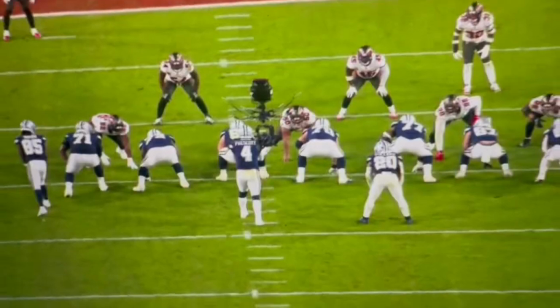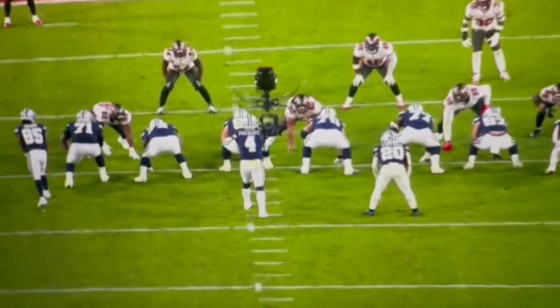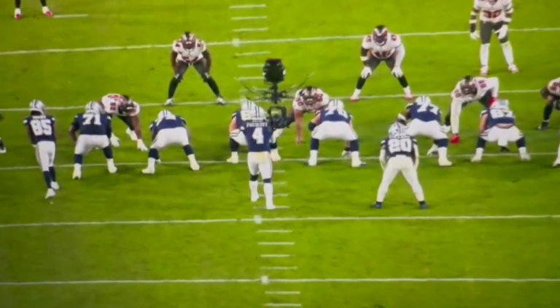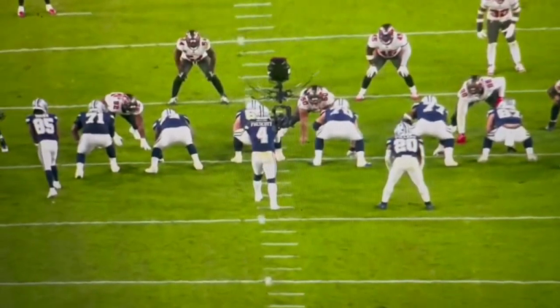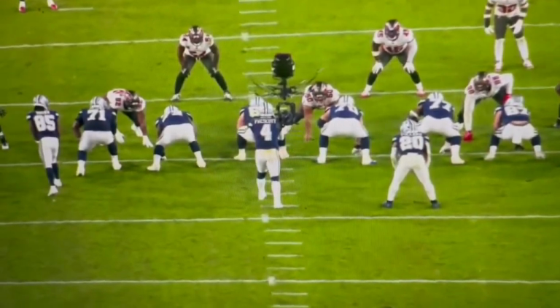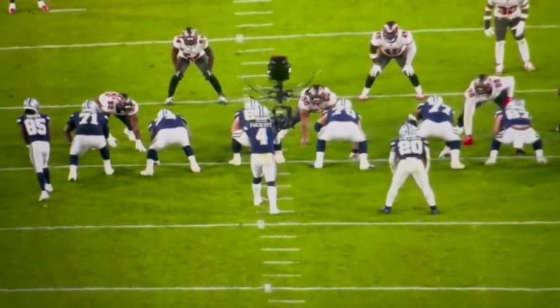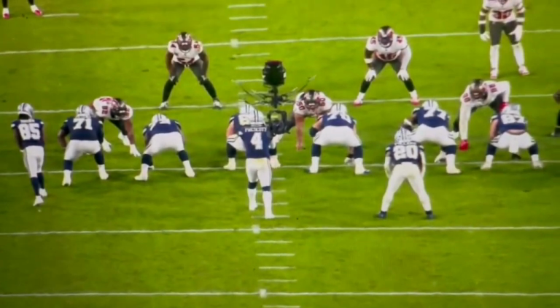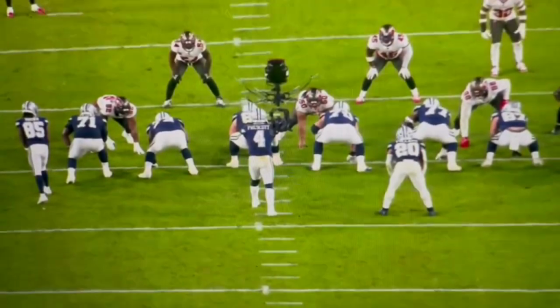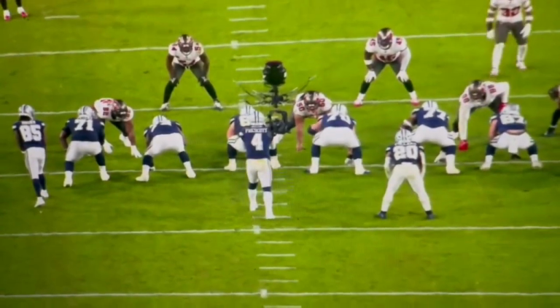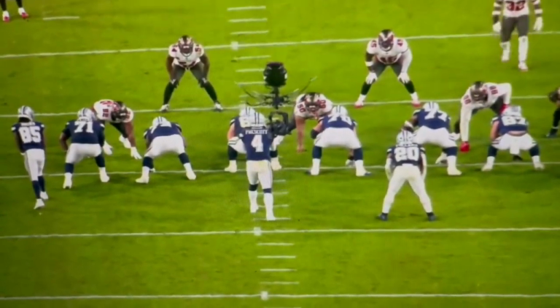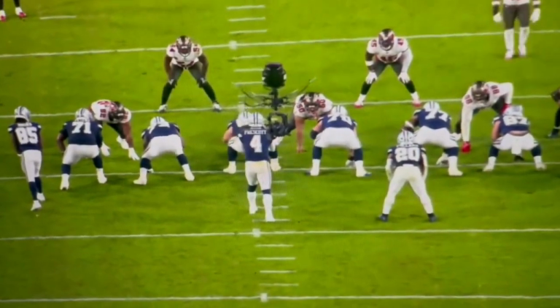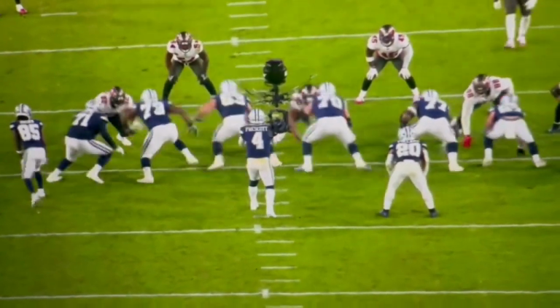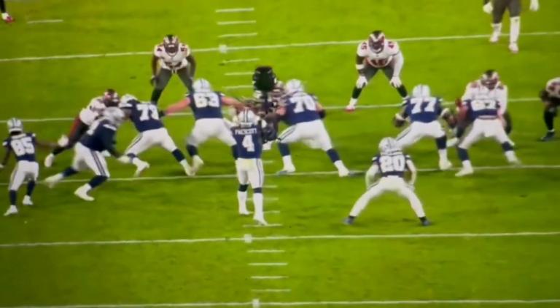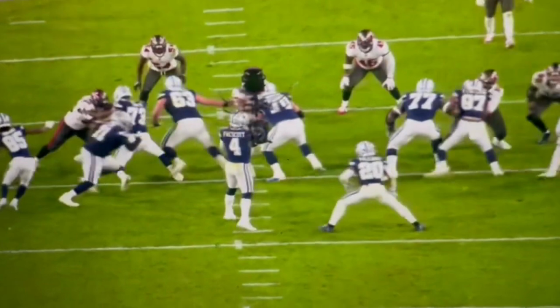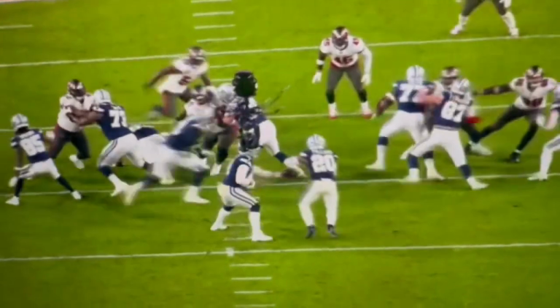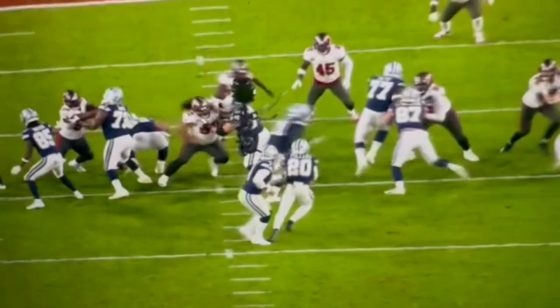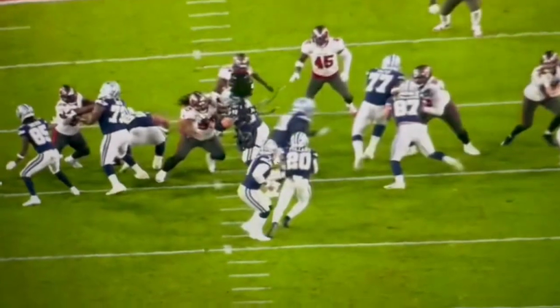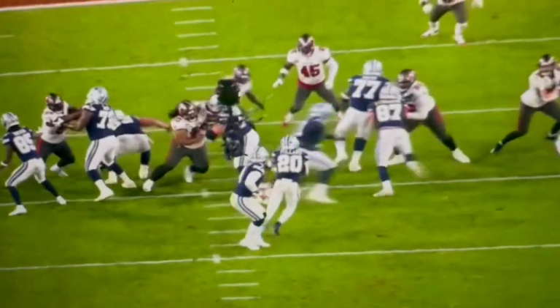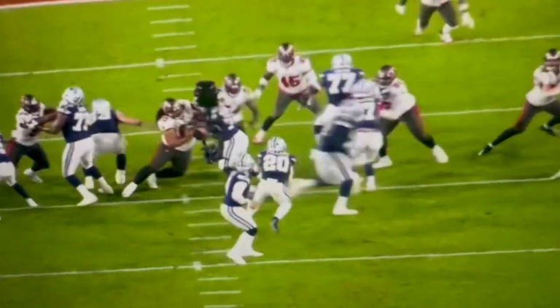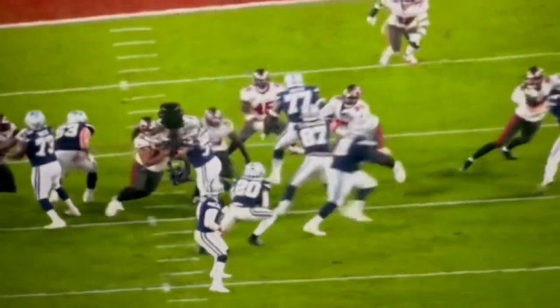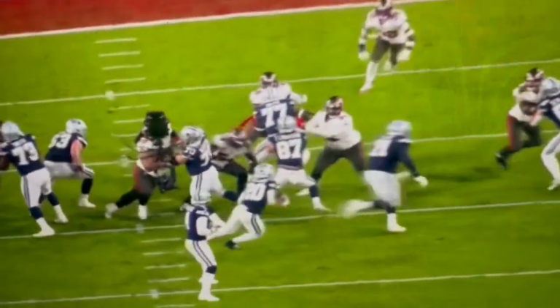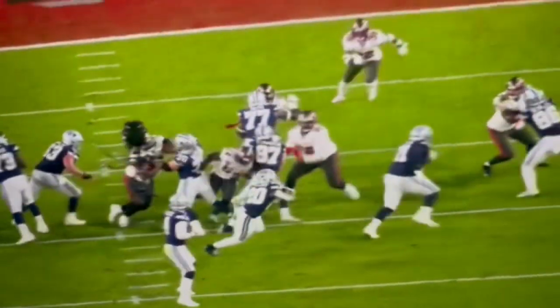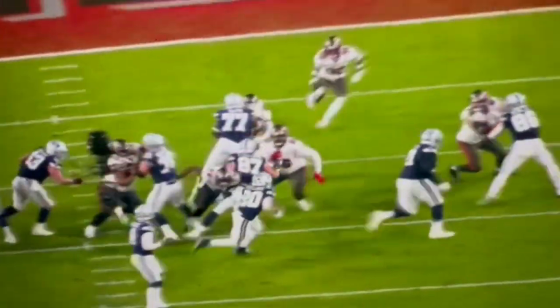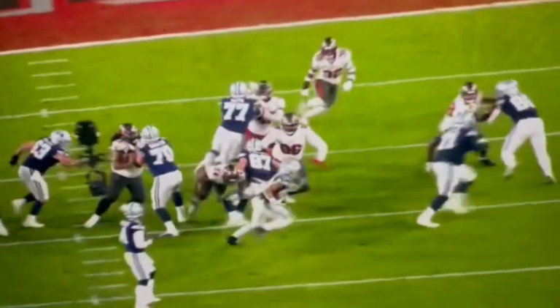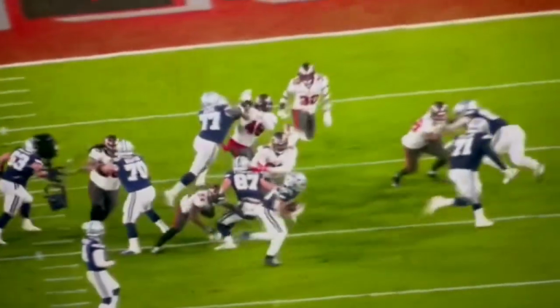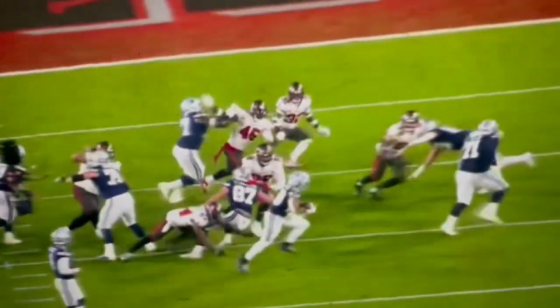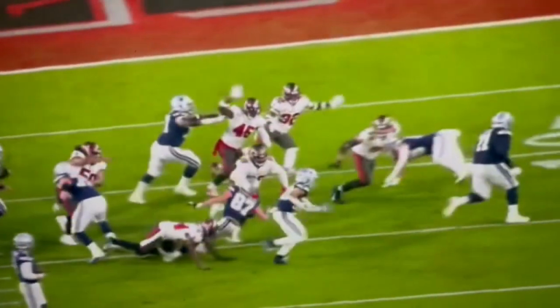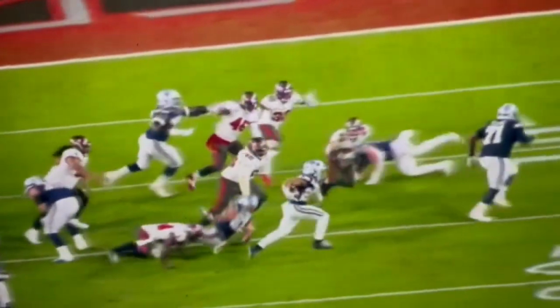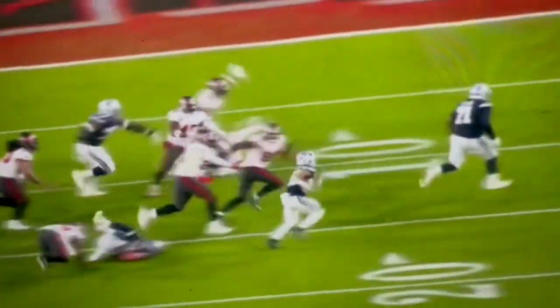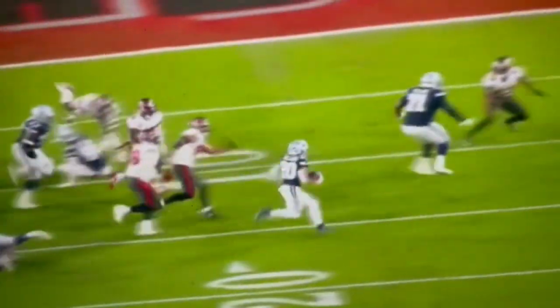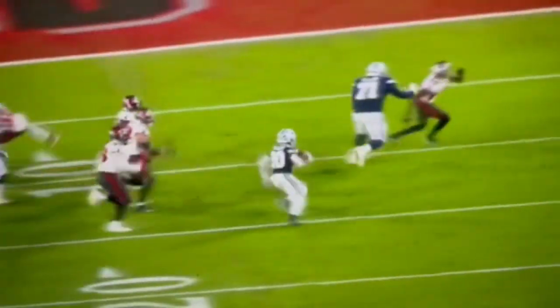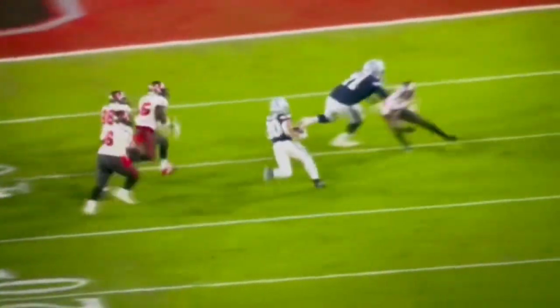Let's watch Tony Pollard go about his business. He's a good back, really good back. But Jason Peters is leading the way here. A little counteraction. Here comes Peters around the edge right here. Excellent blocking on the outside by Schultz. And Pollard is going to get to the edge.